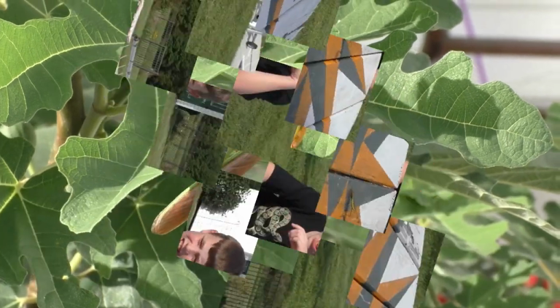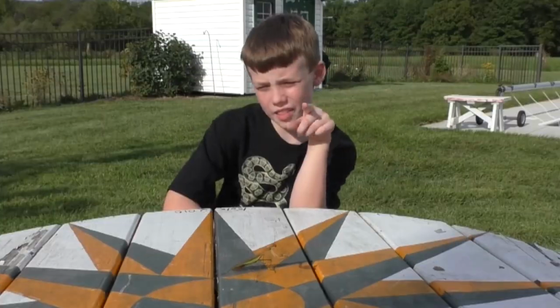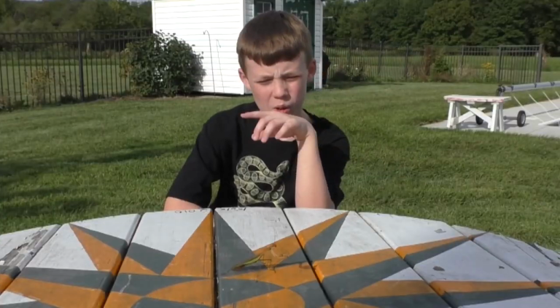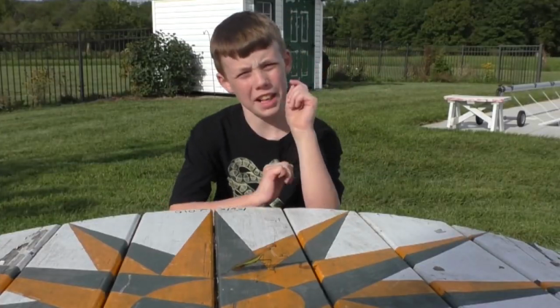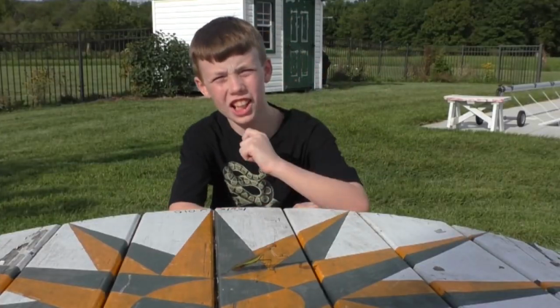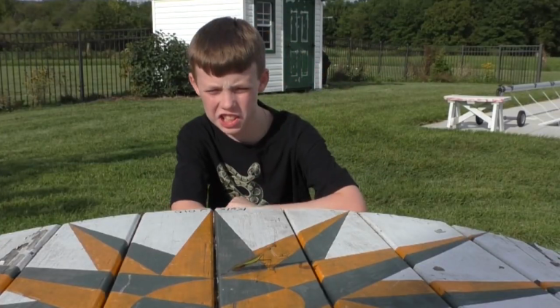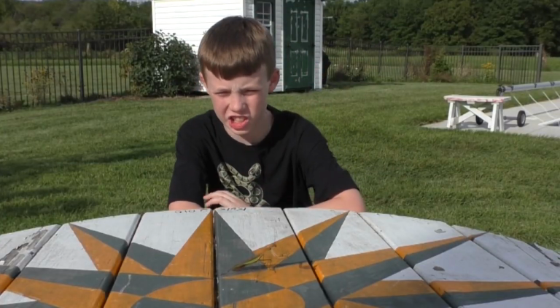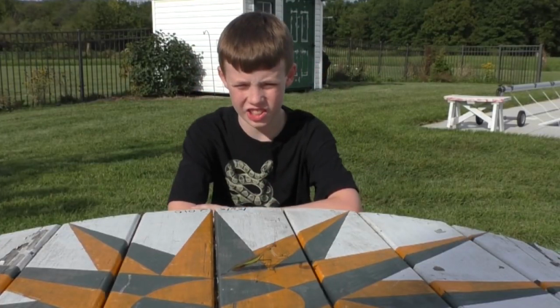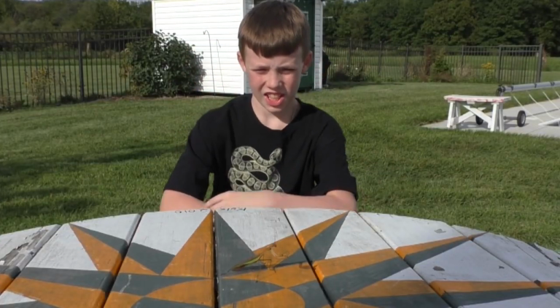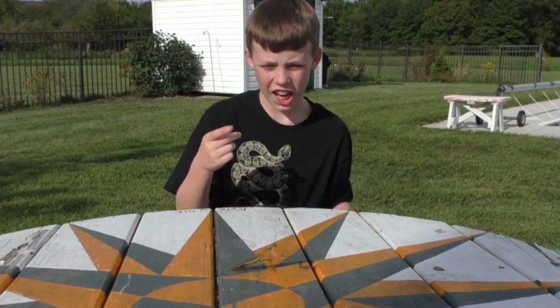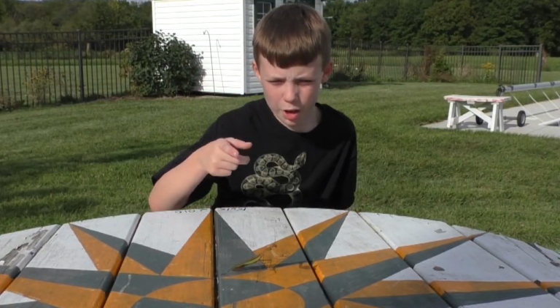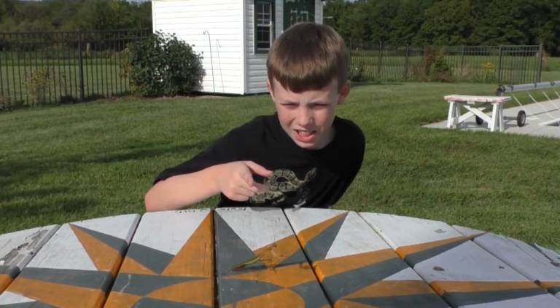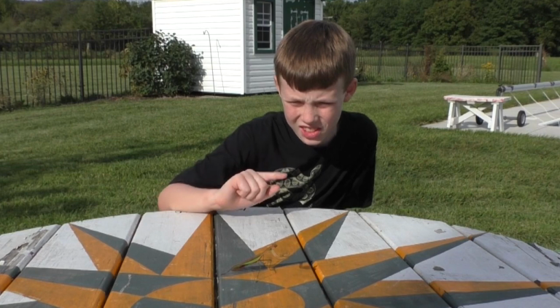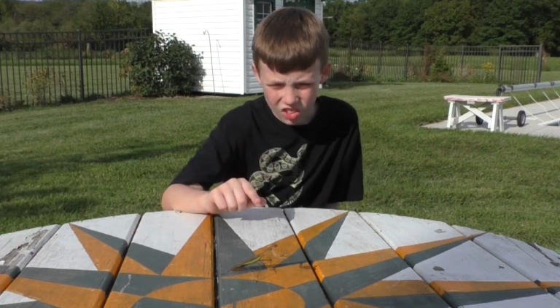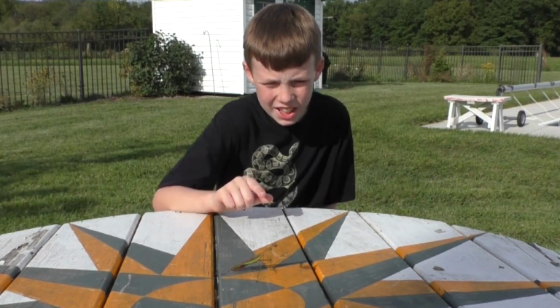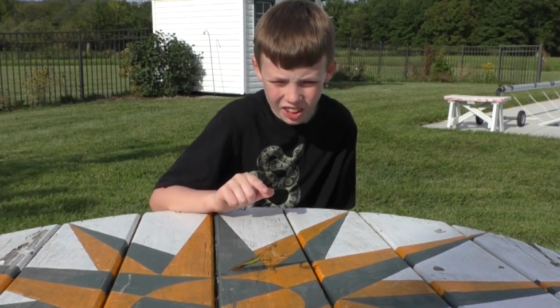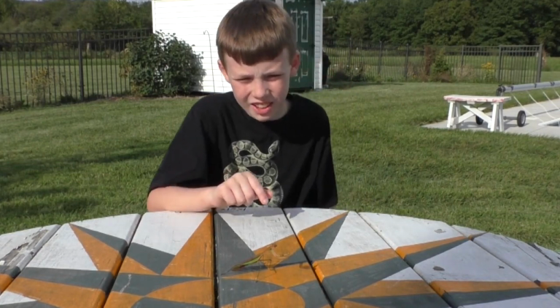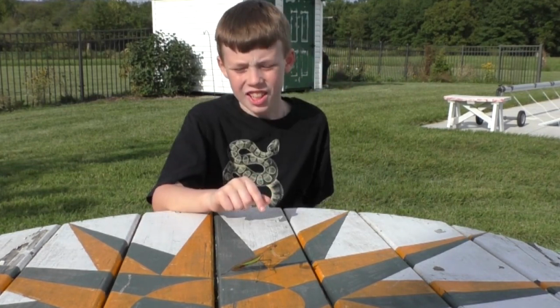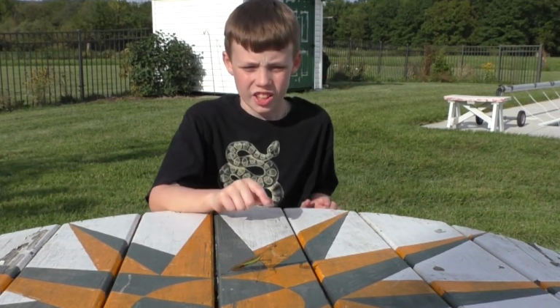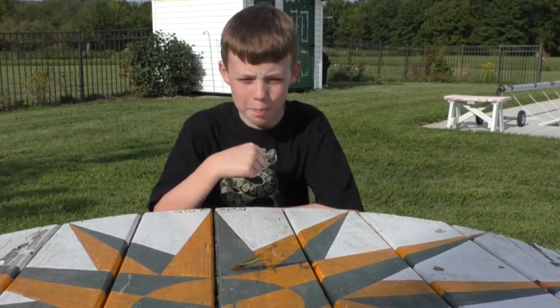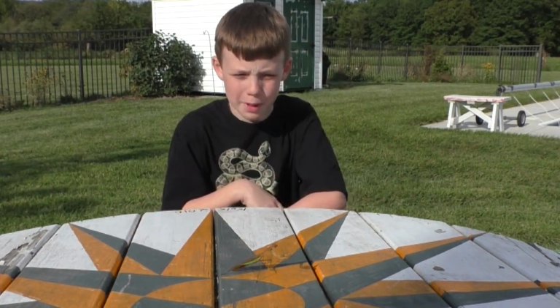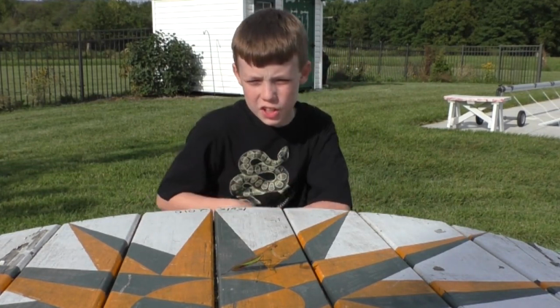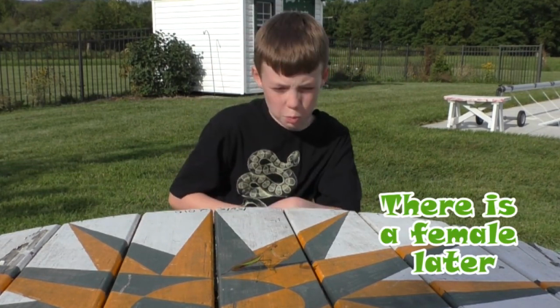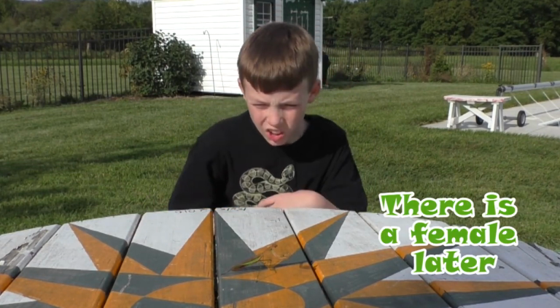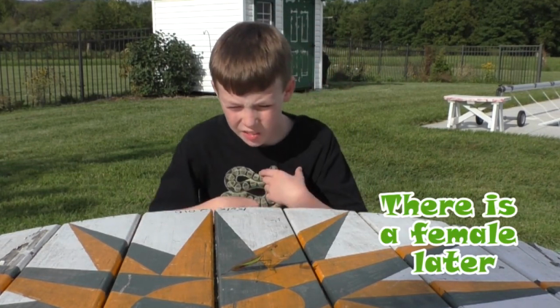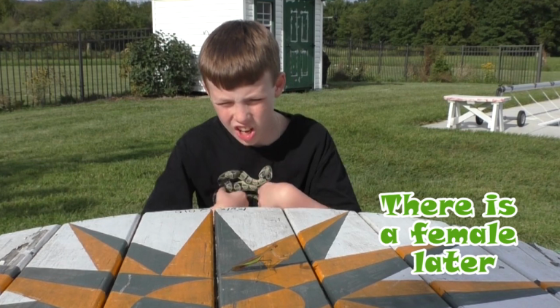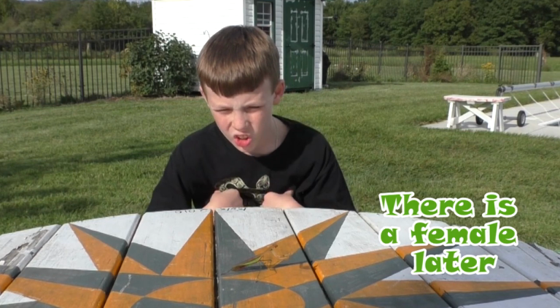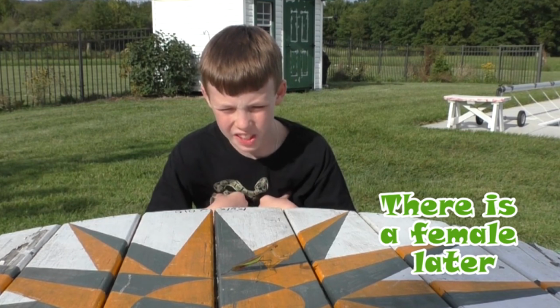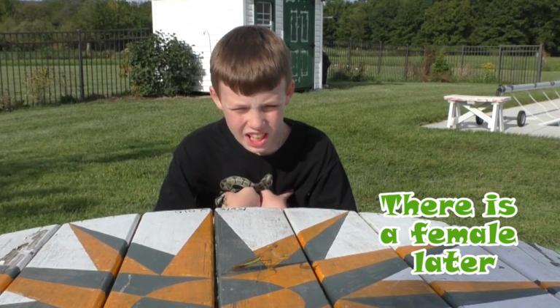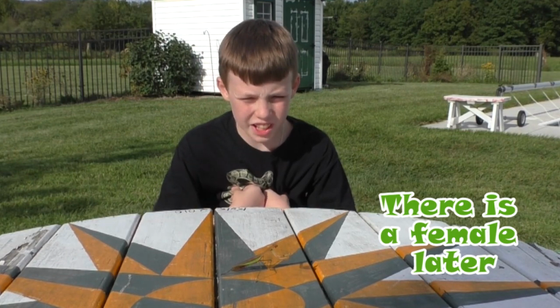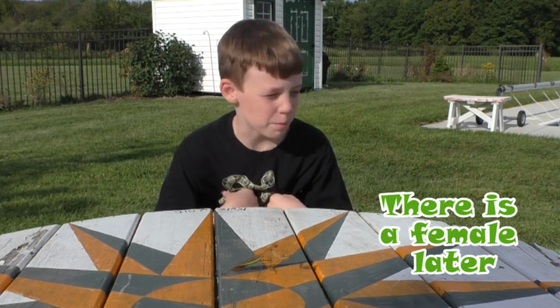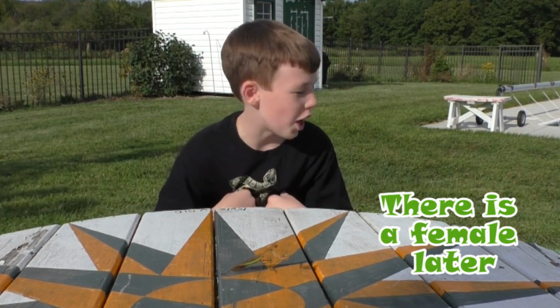Hey everybody, welcome back to Colin's Crazy Creatures. I have a praying mantis right here. This one's a male because he's so small, and when I was trying to hold him he kept on flying away from me — that's why I'm not holding him now.